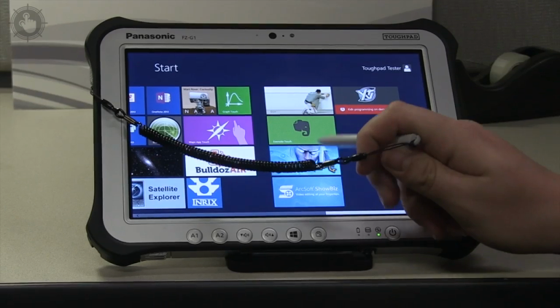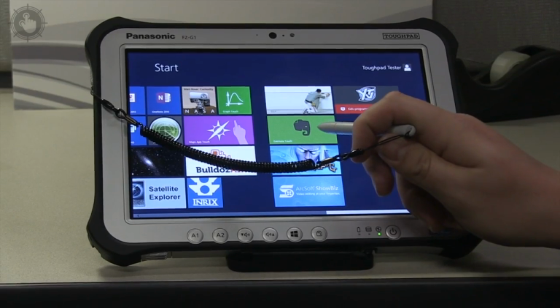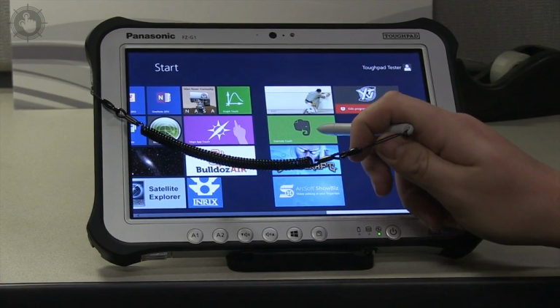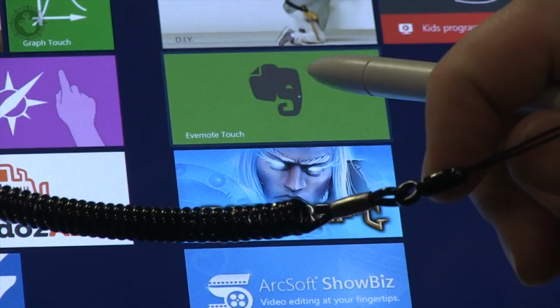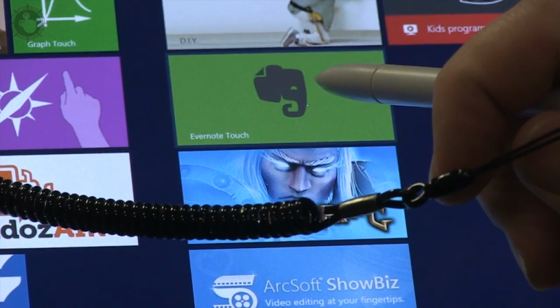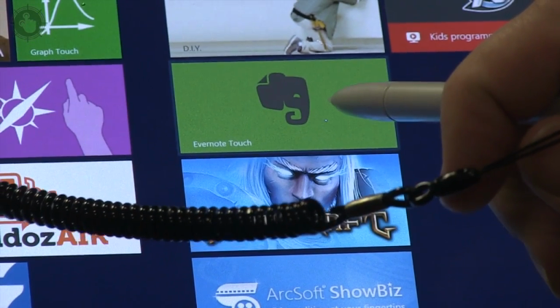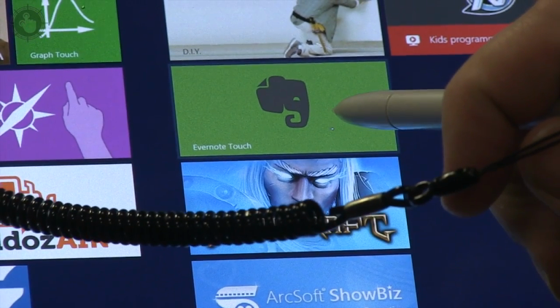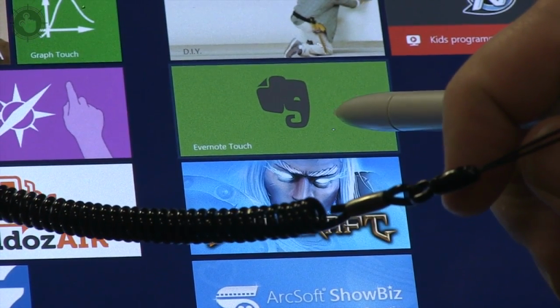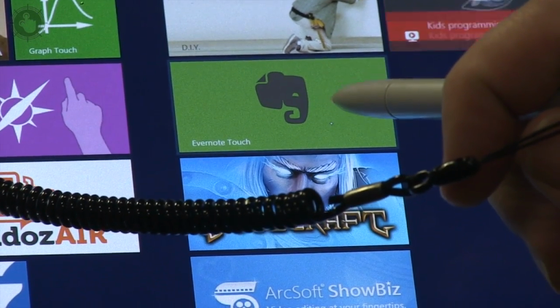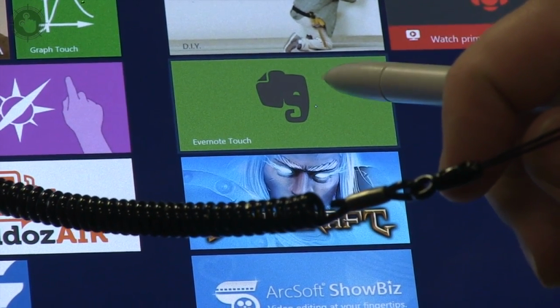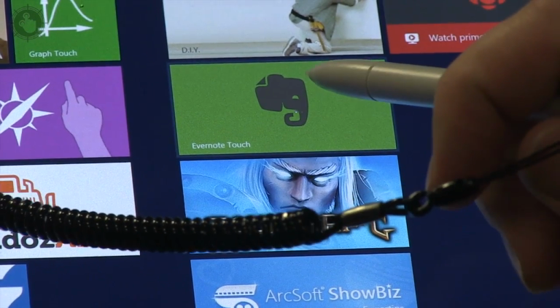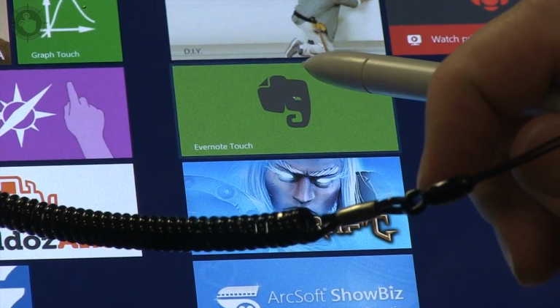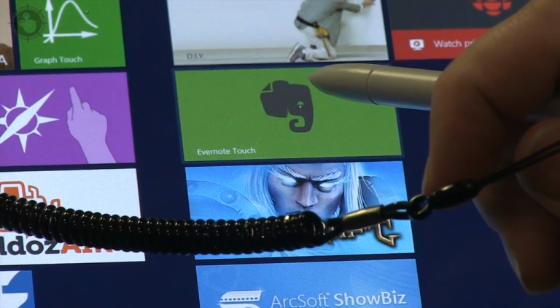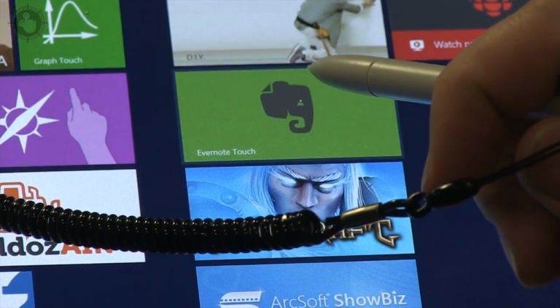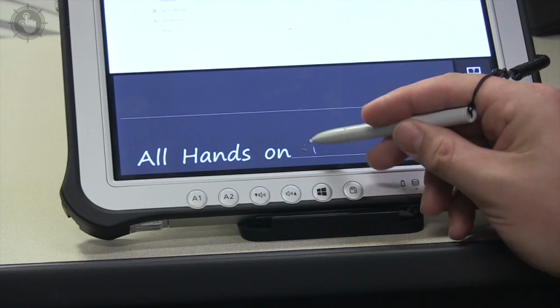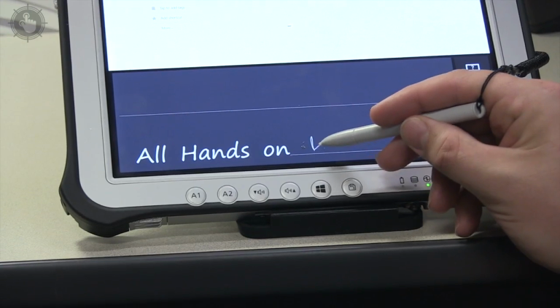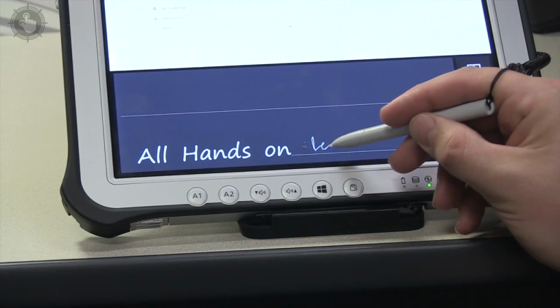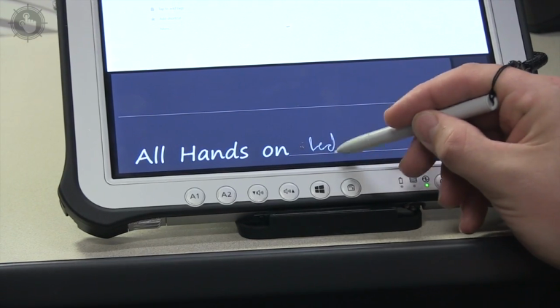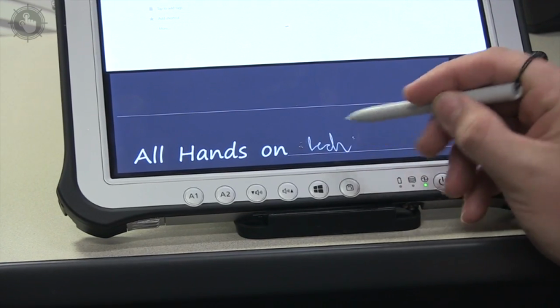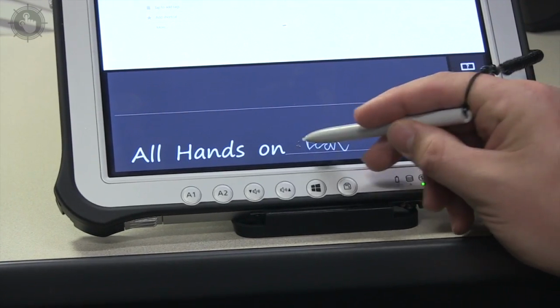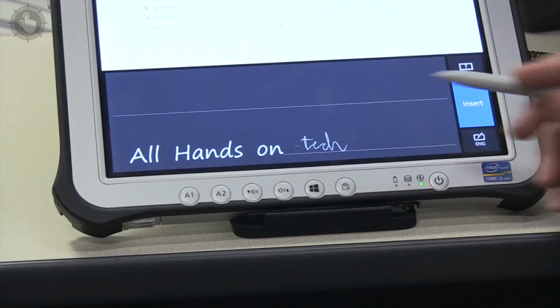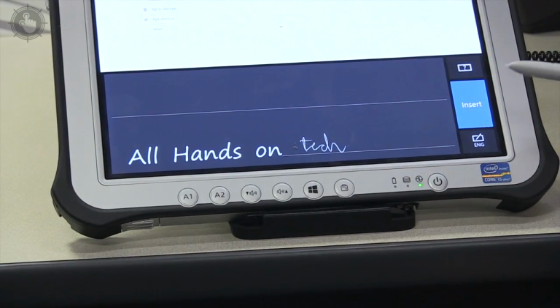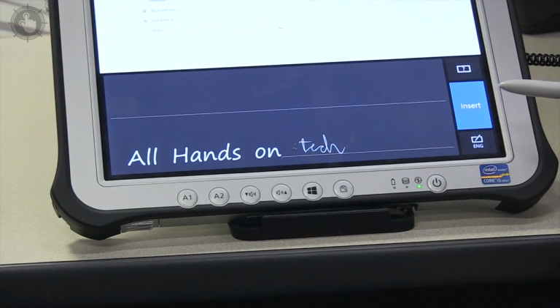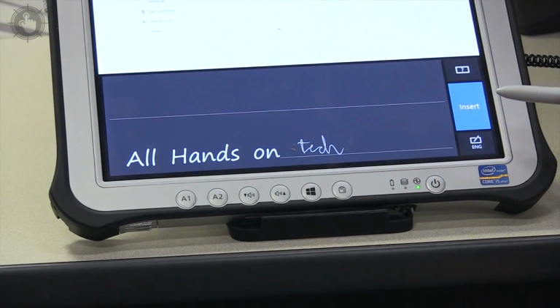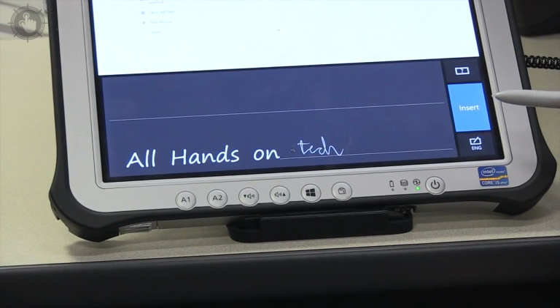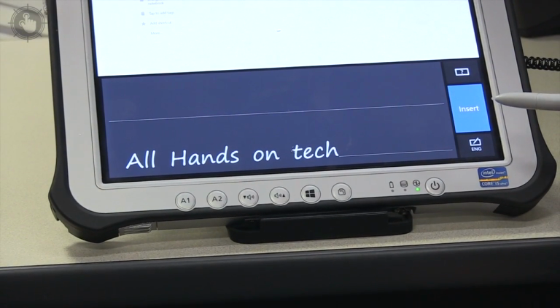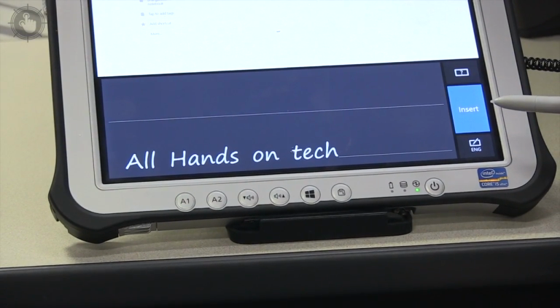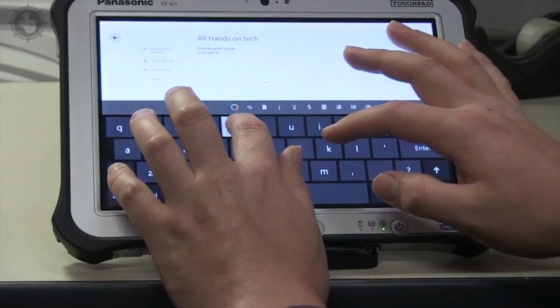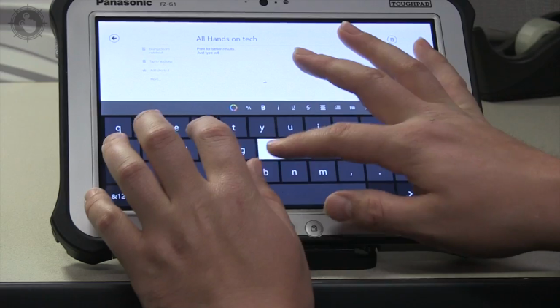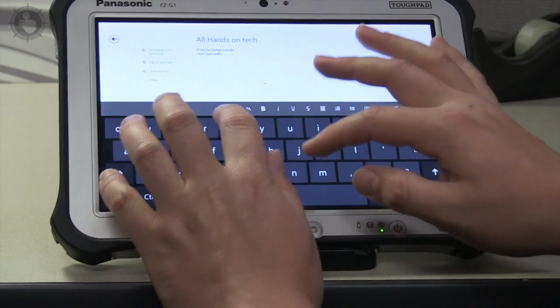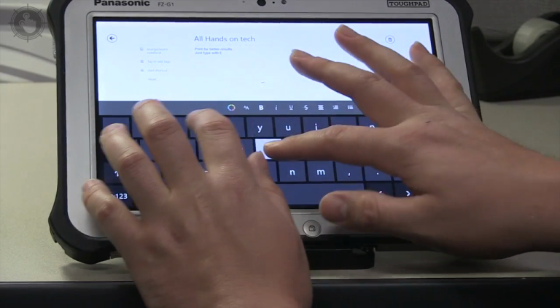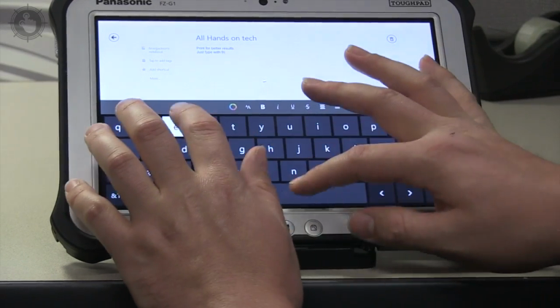A dot appears on the screen when you hover over it, which helps a lot with accuracy. The built-in handwriting recognition was also good, but still not as fast as typing with the touch keyboard.